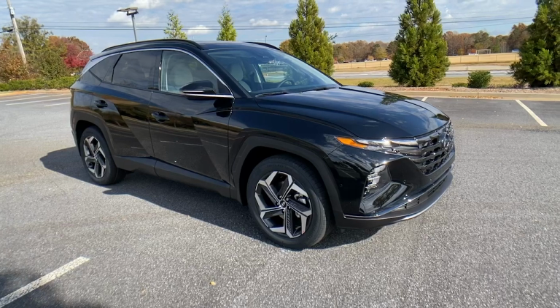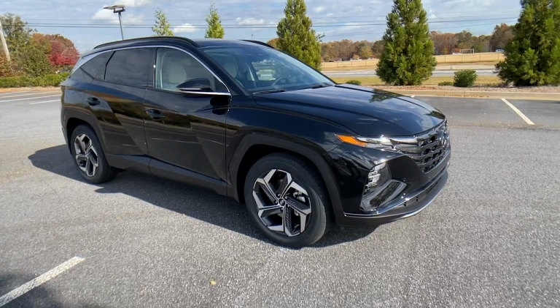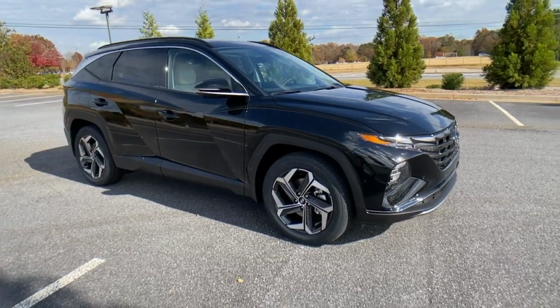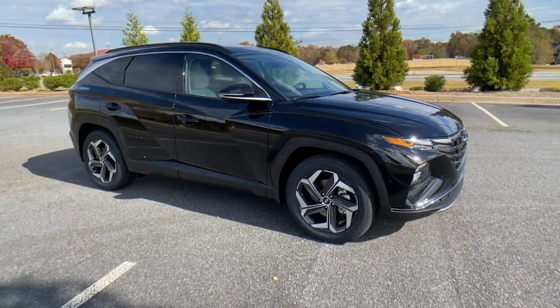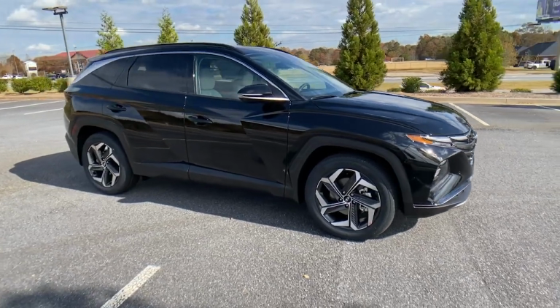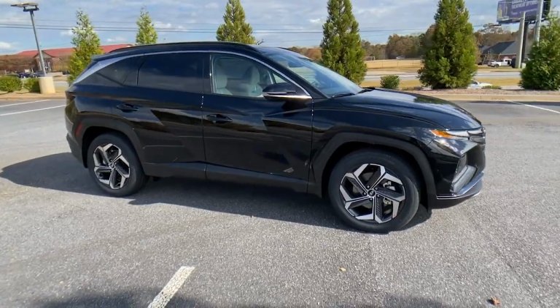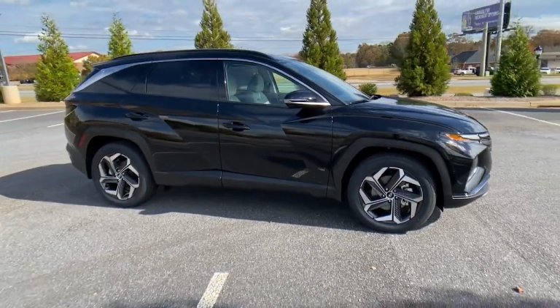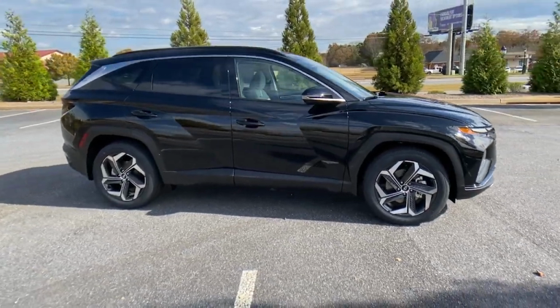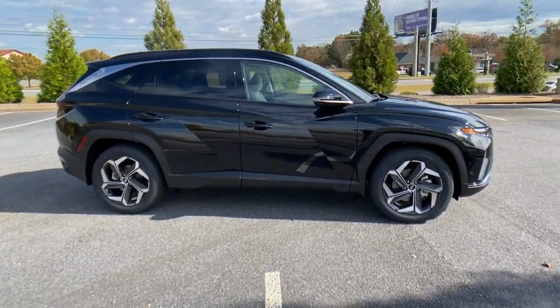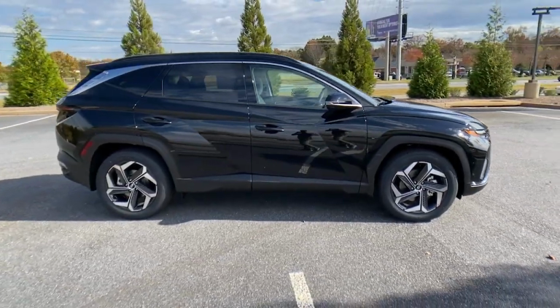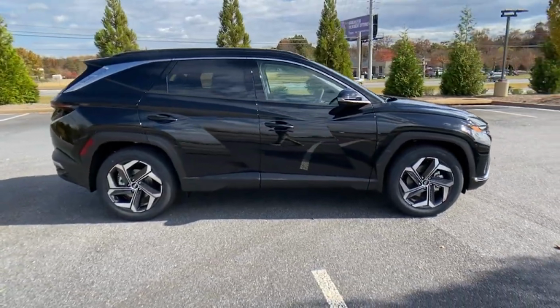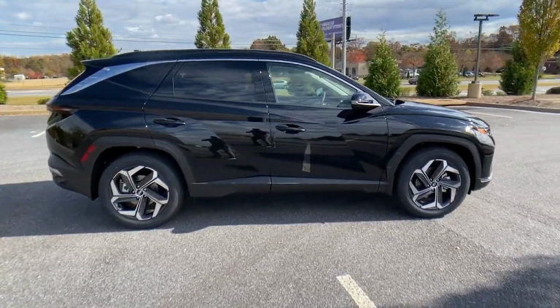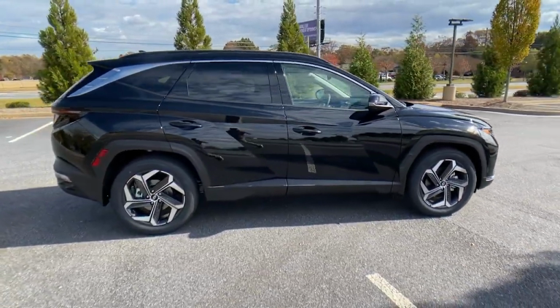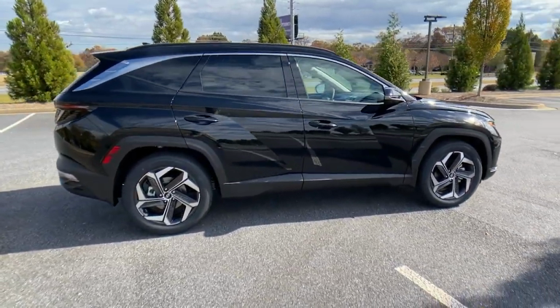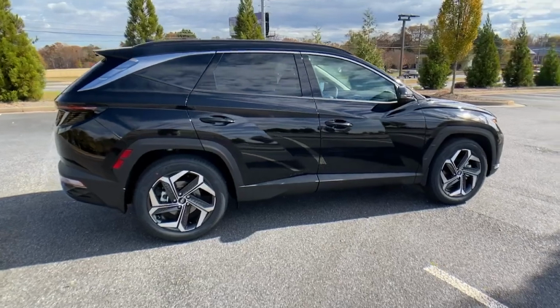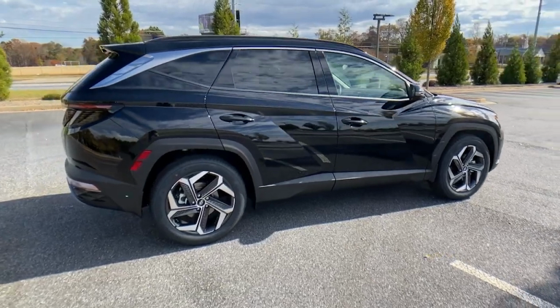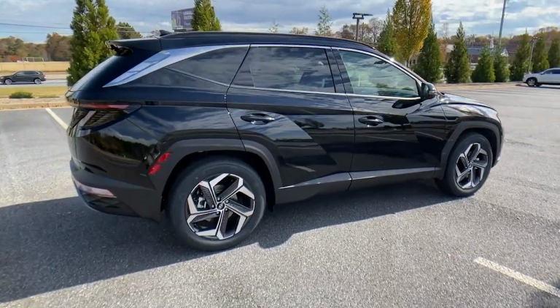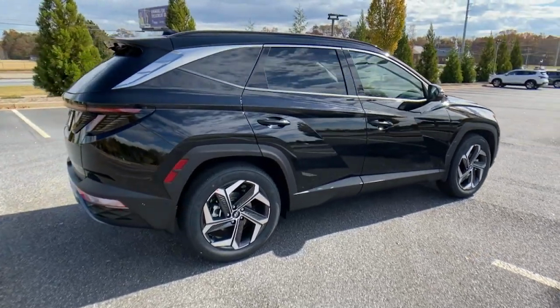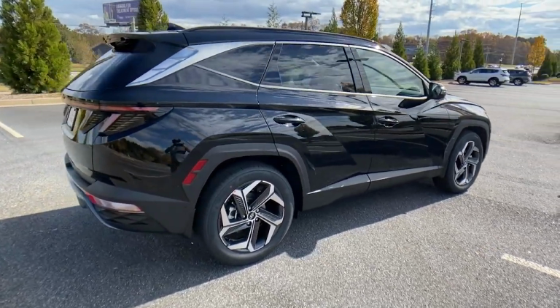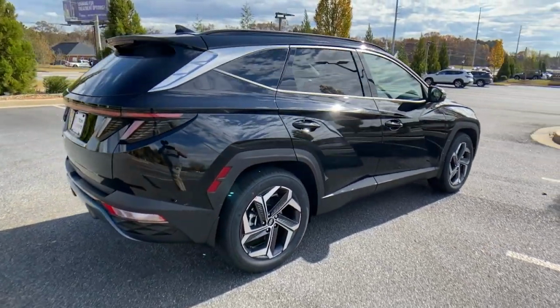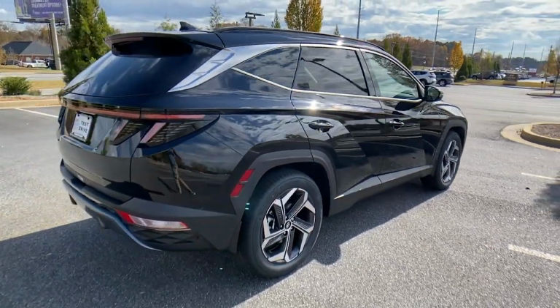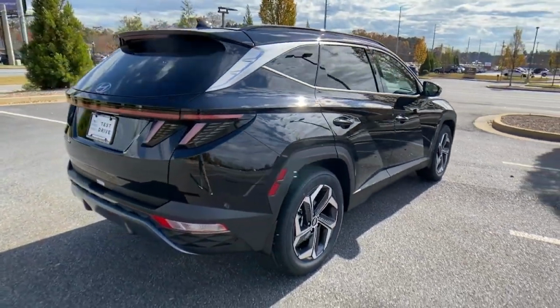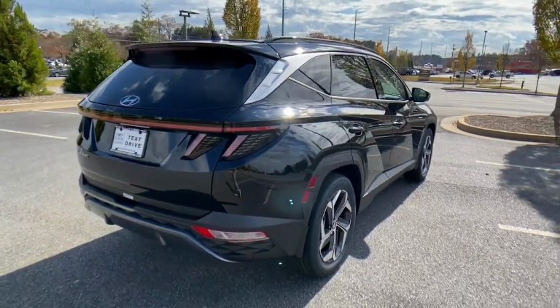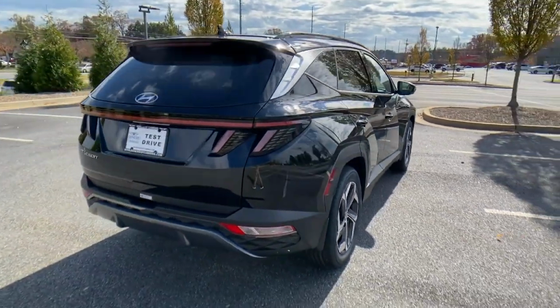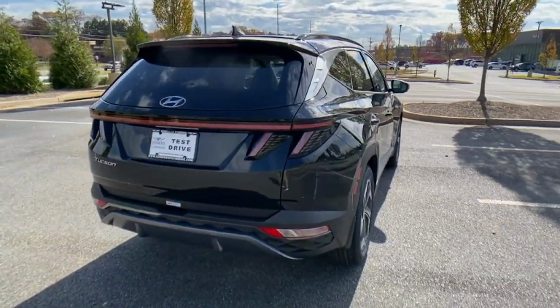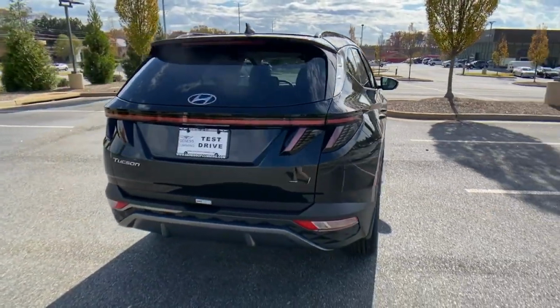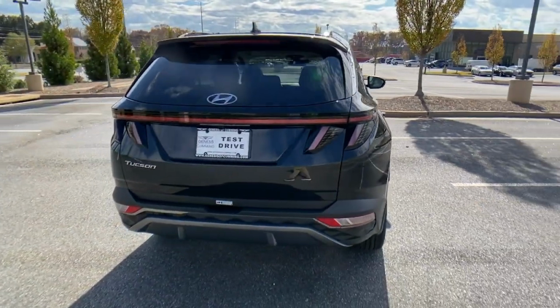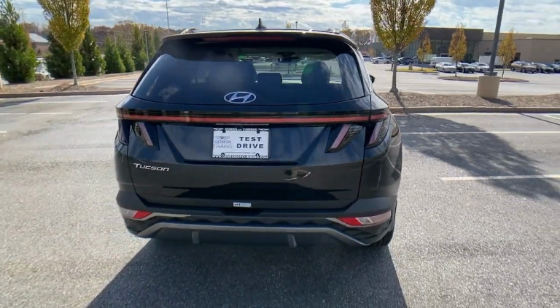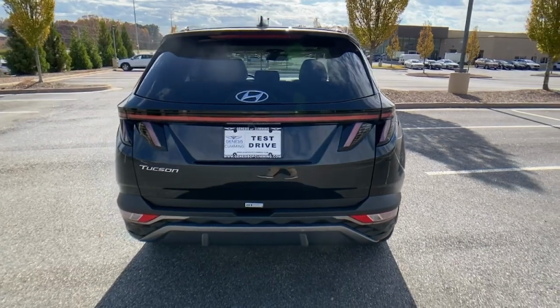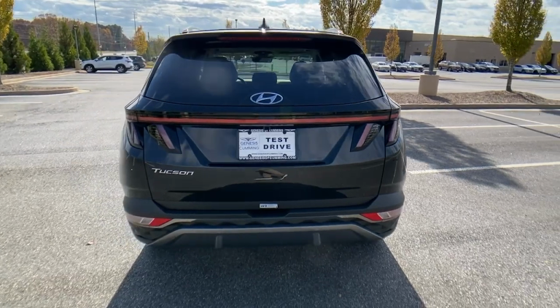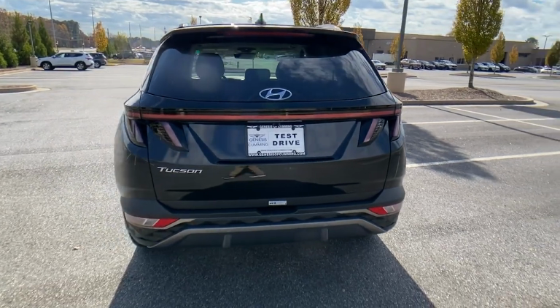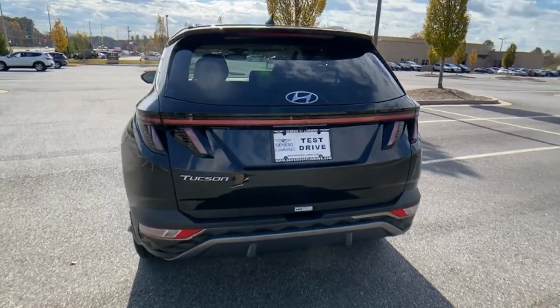Picture yourself in the 2022 Hyundai Tucson. Choose the compact crossover that delivers an outstanding combination of quality, comfort and safety, the Tucson.